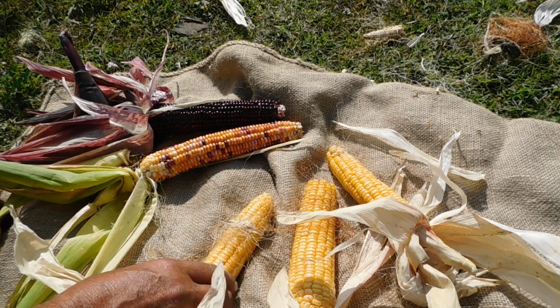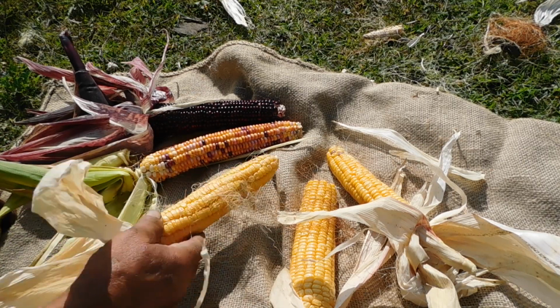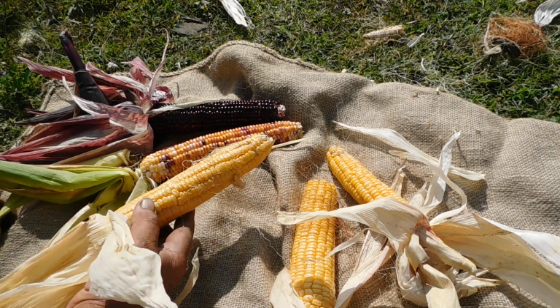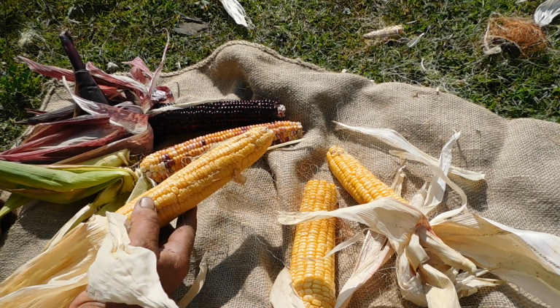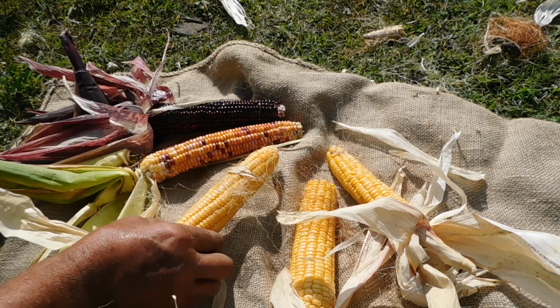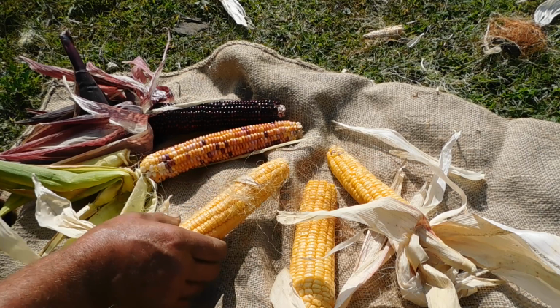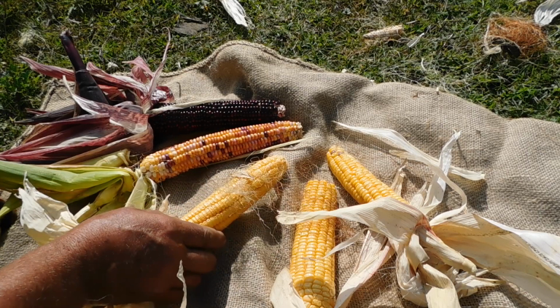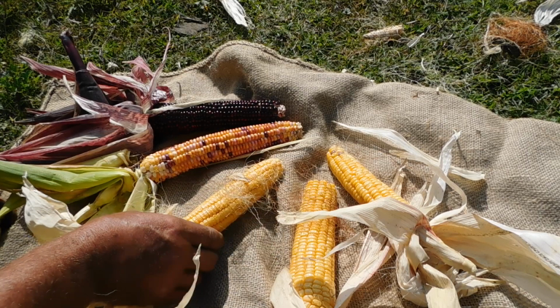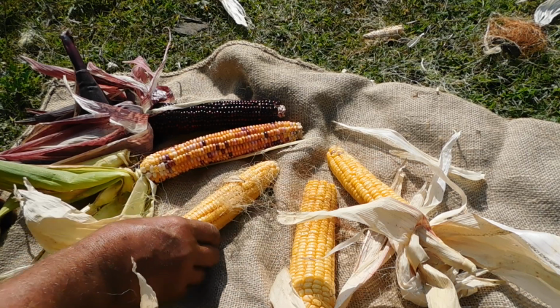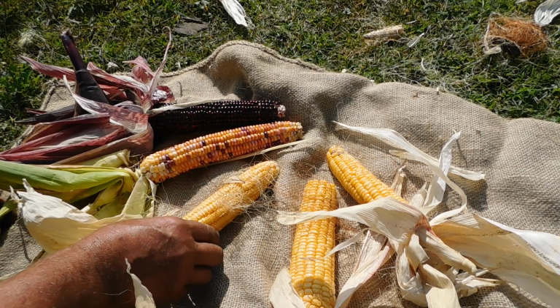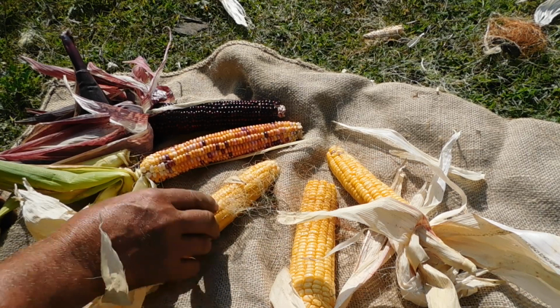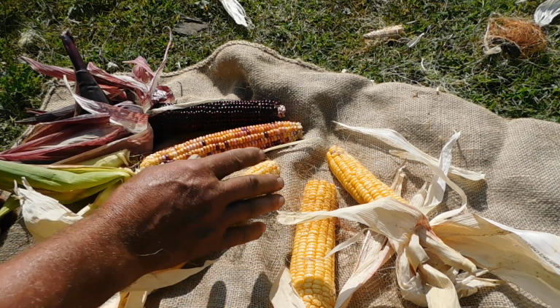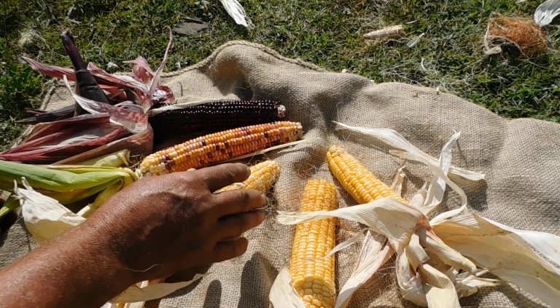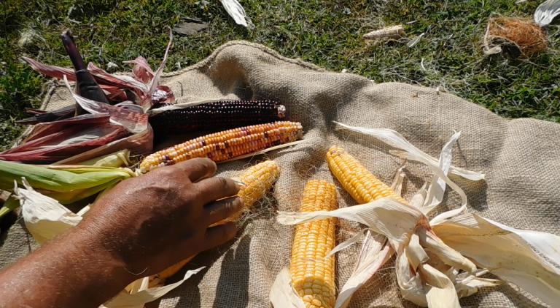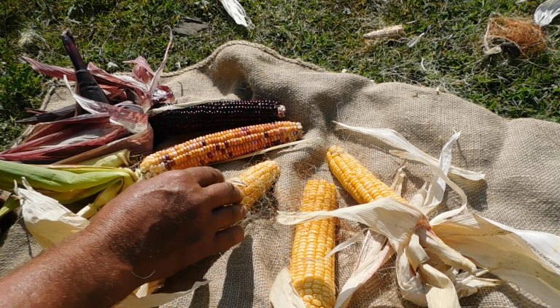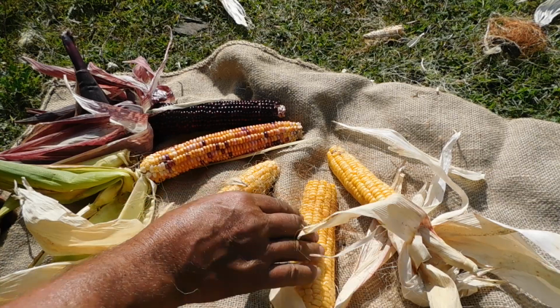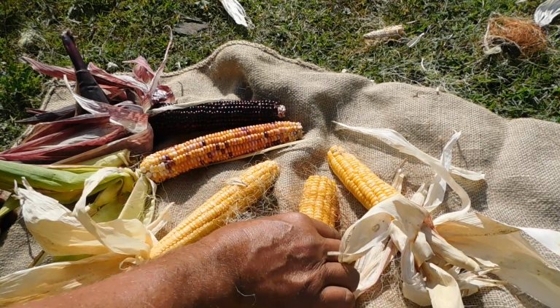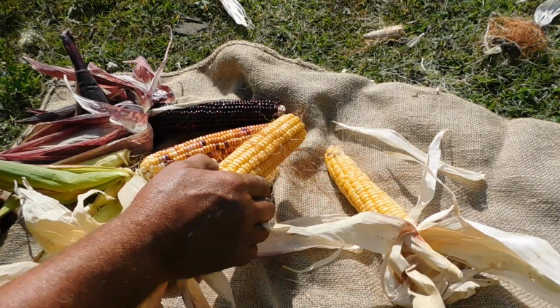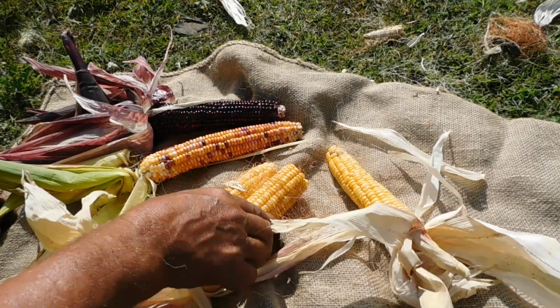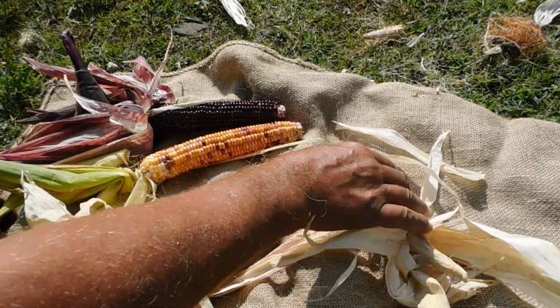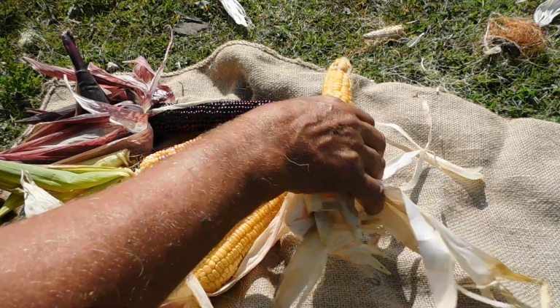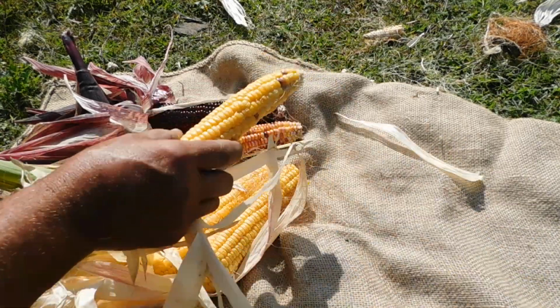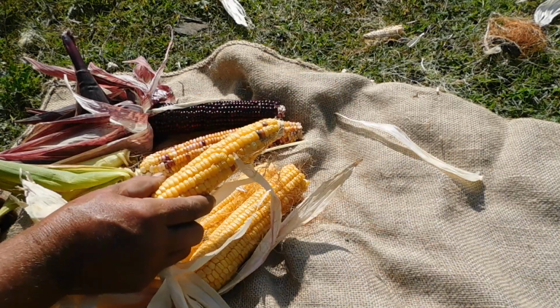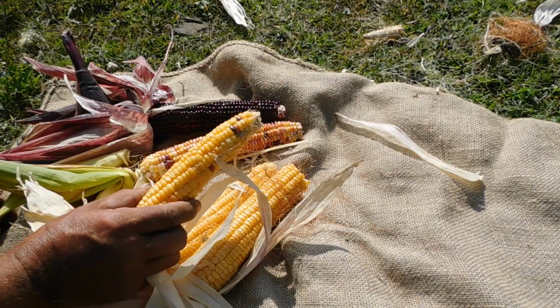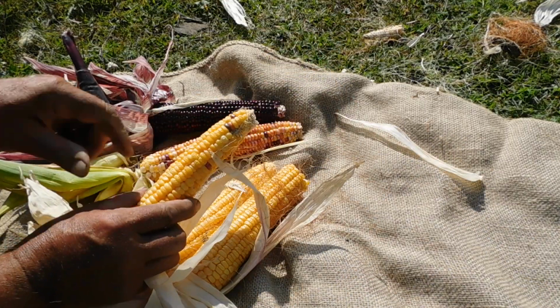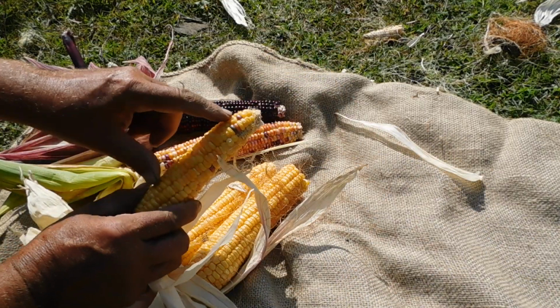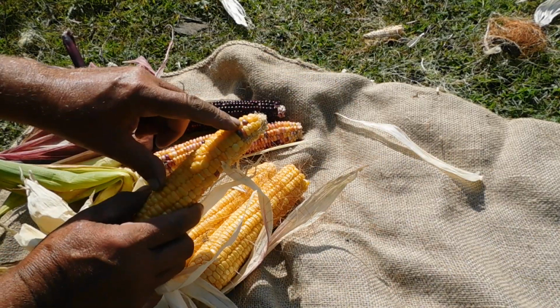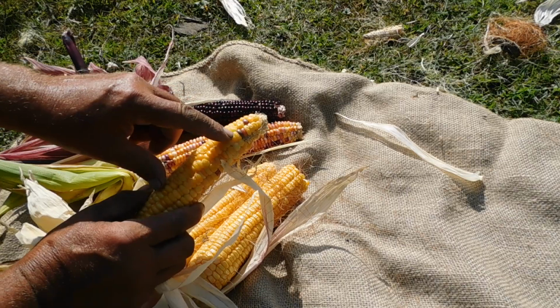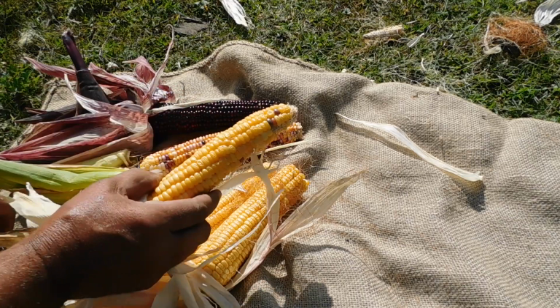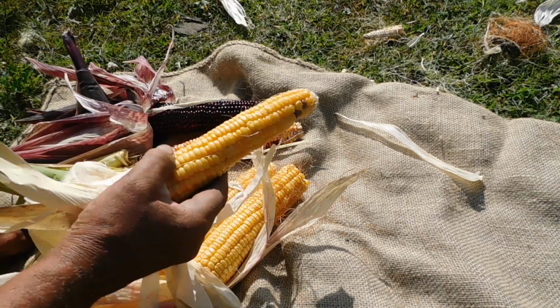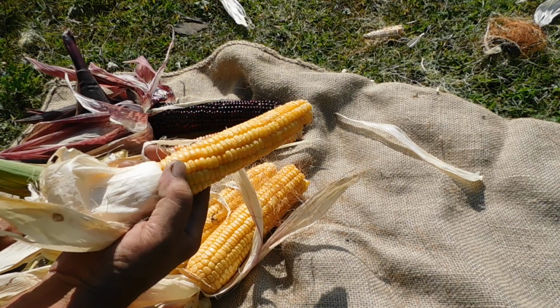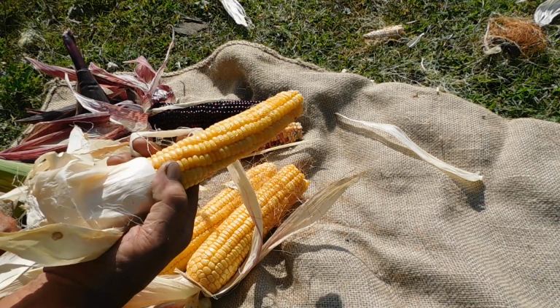I didn't notice anything in the early sweet corn — there was no cross-pollination. Though in this later stuff, you can see there is some. You're getting colors in the sweet corn.